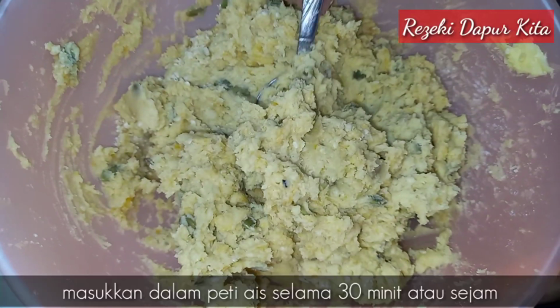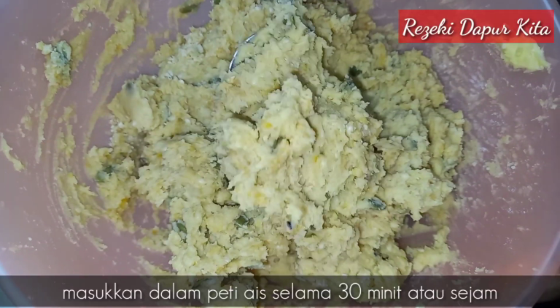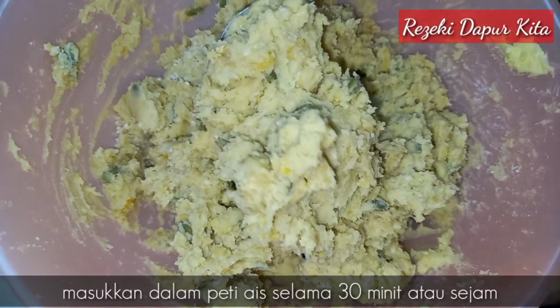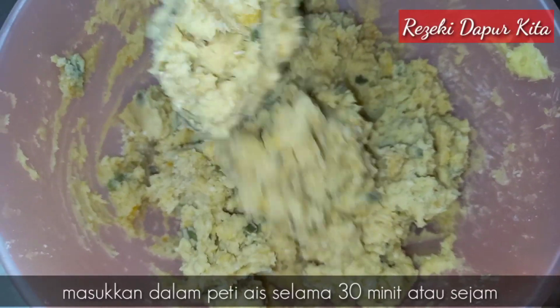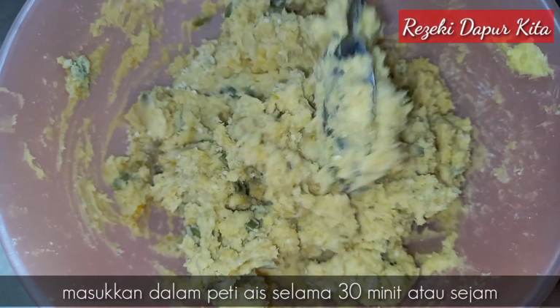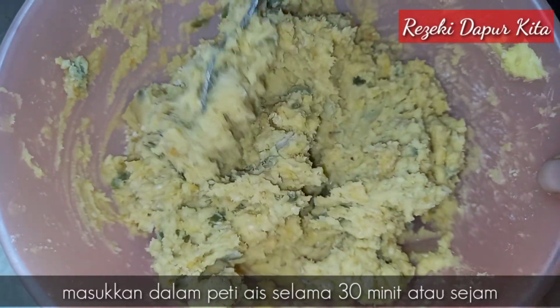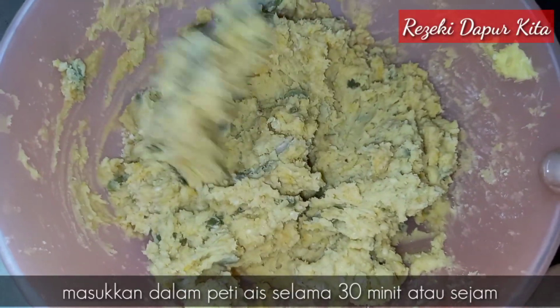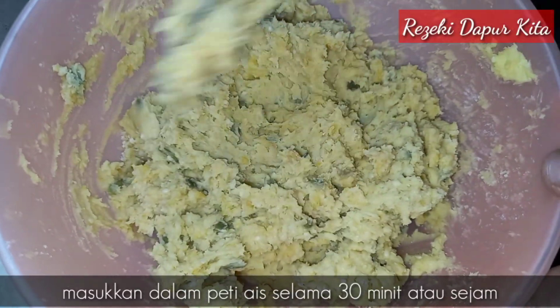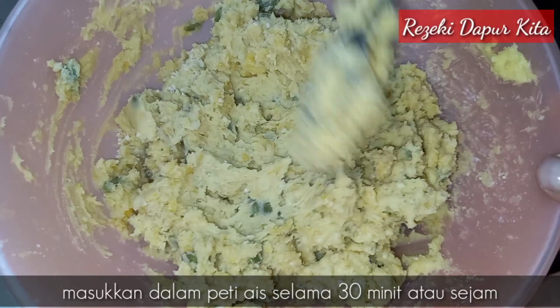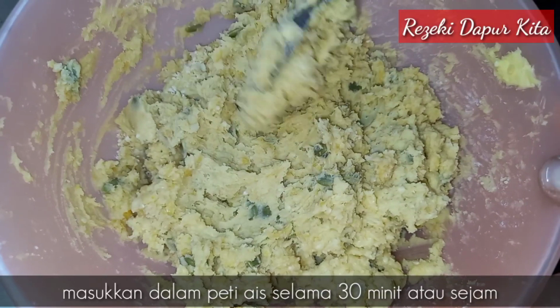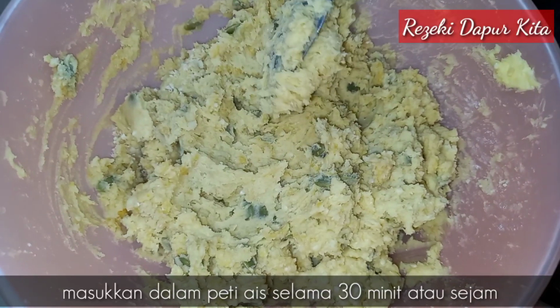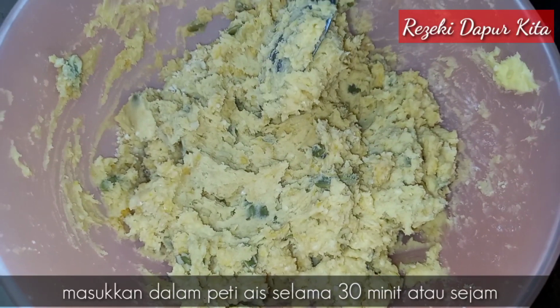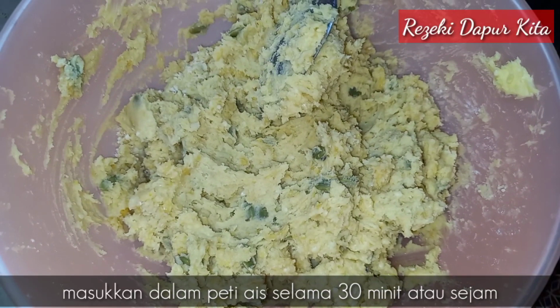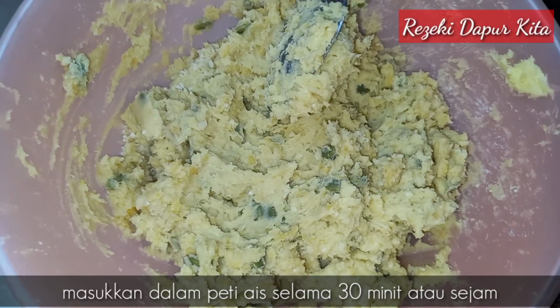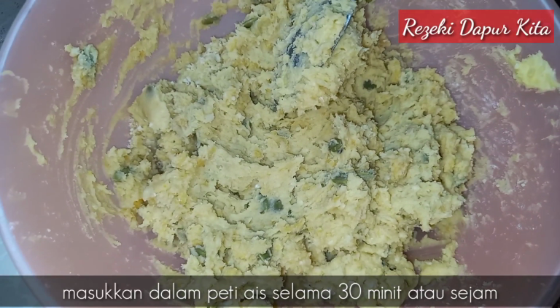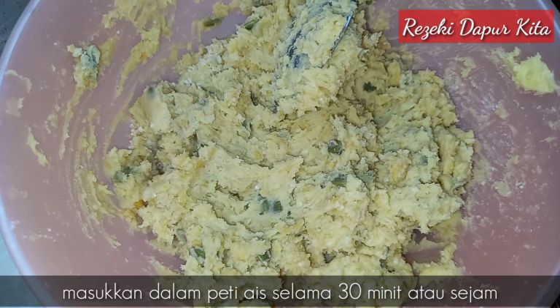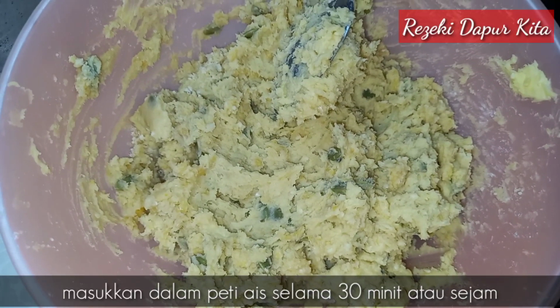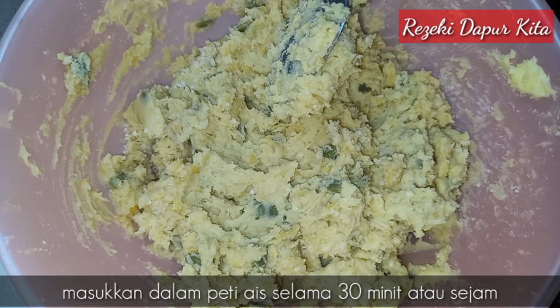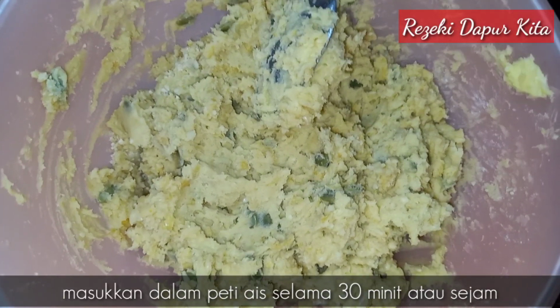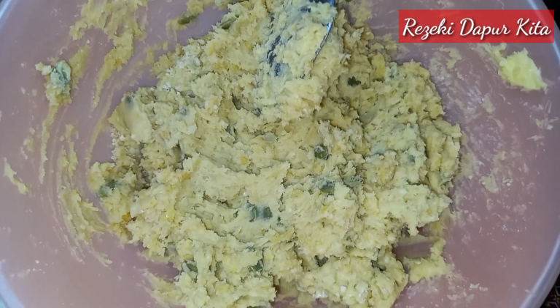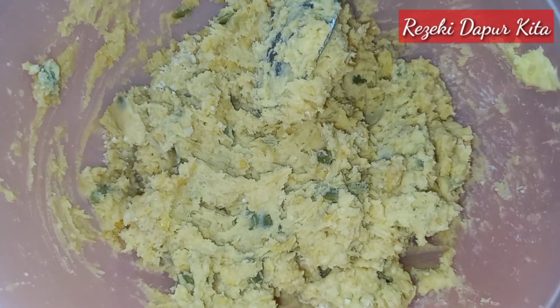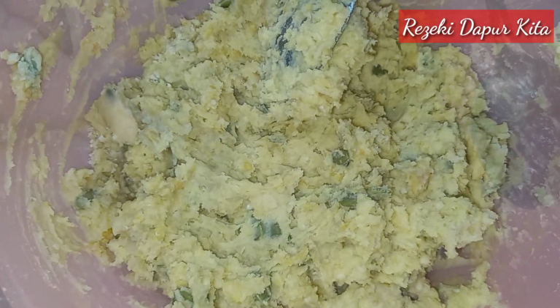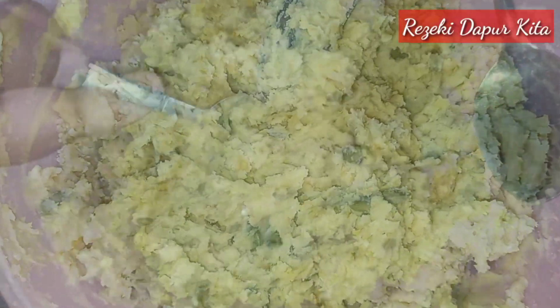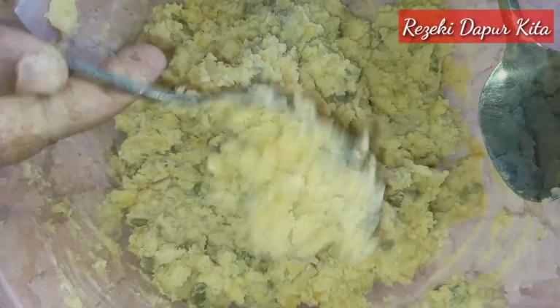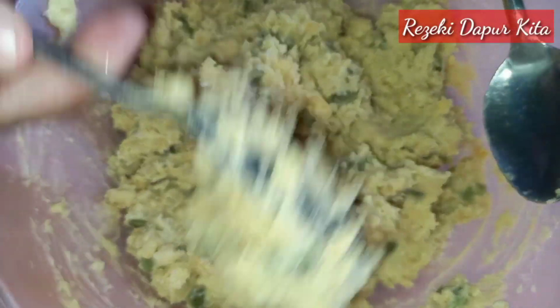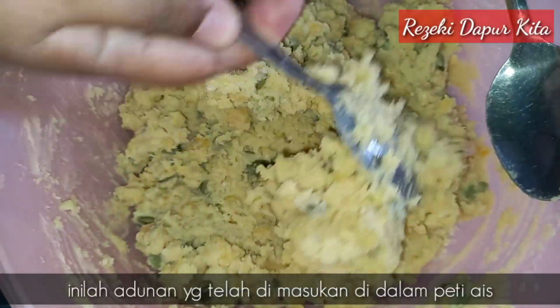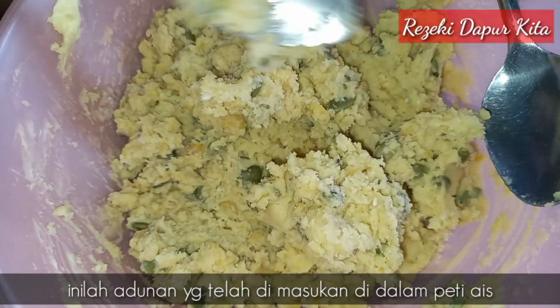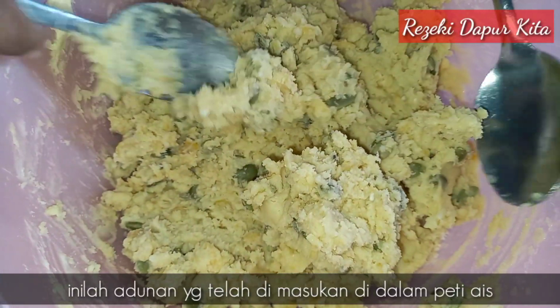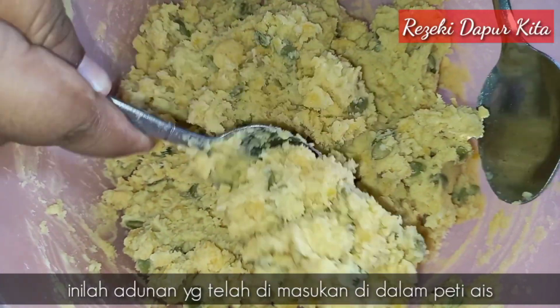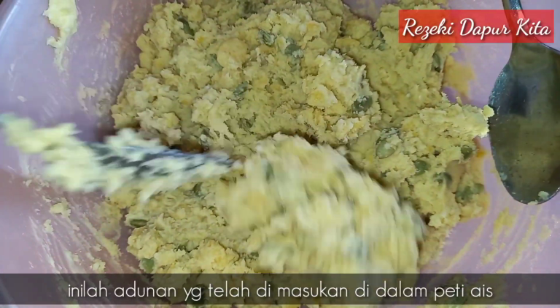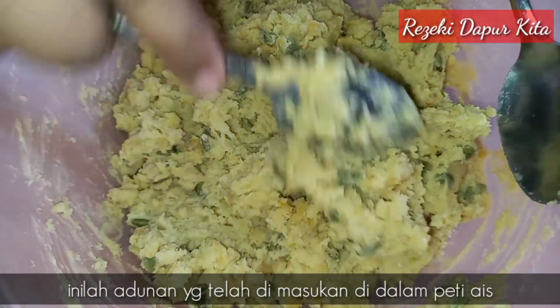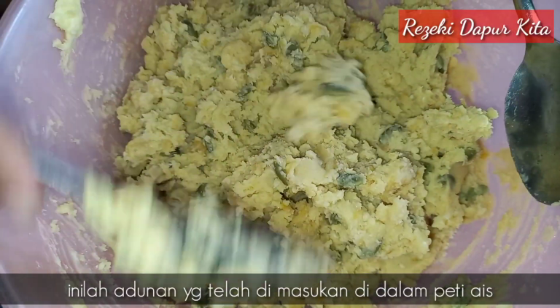Ni adunan biskut wrapper kita dah. Dia sangat sedikit lembek. Lepas tu saya nak masukkan dalam peti ais dalam 30 minit. Saya masukkan dalam setengah jam.